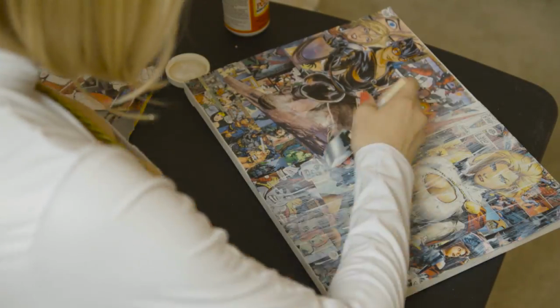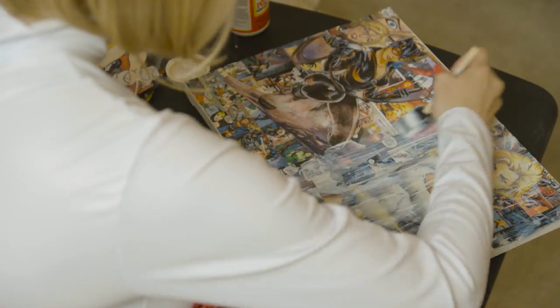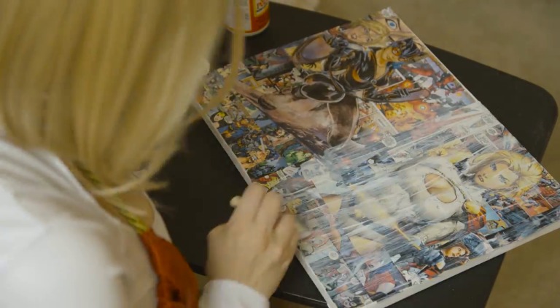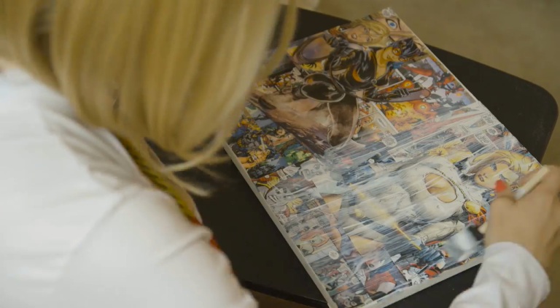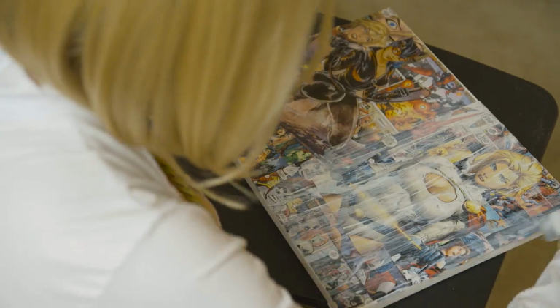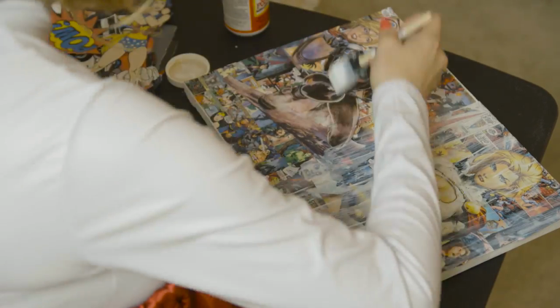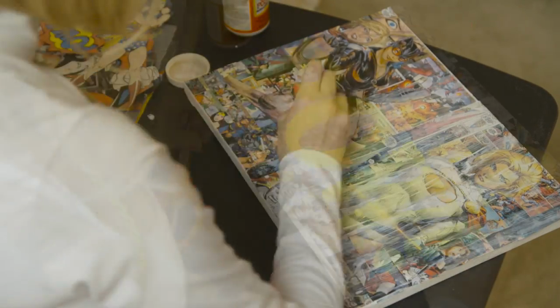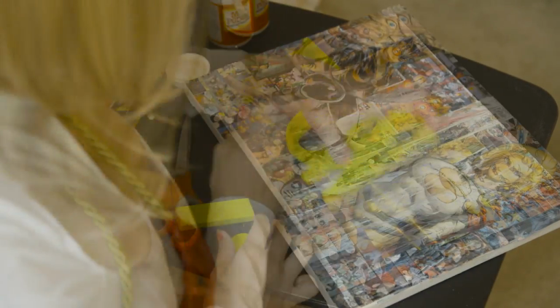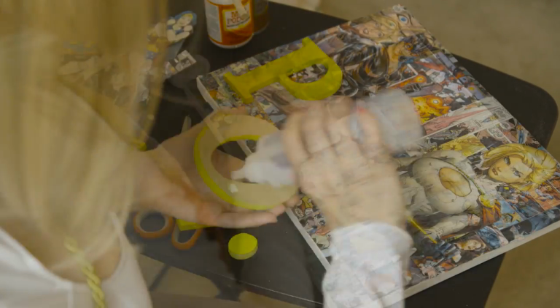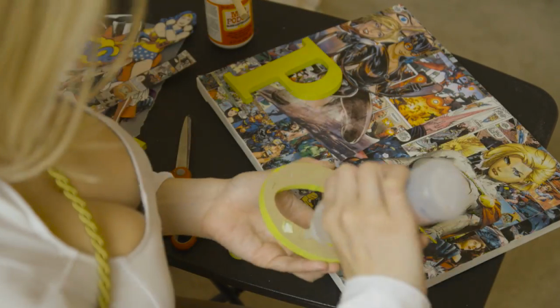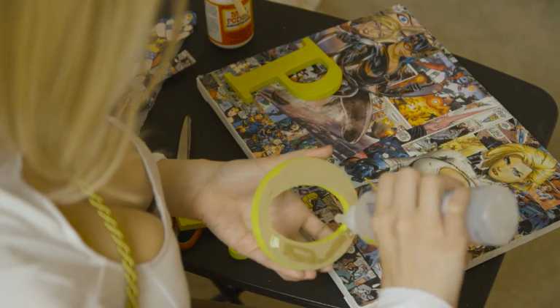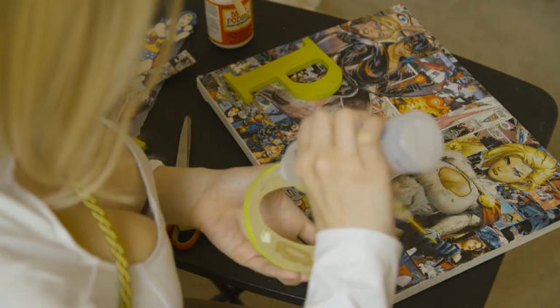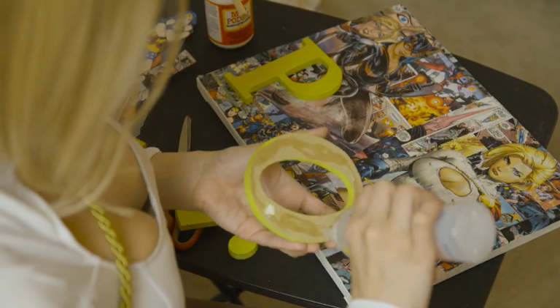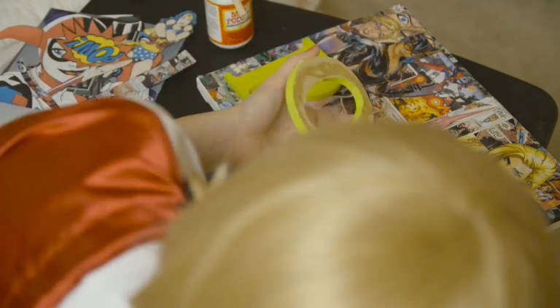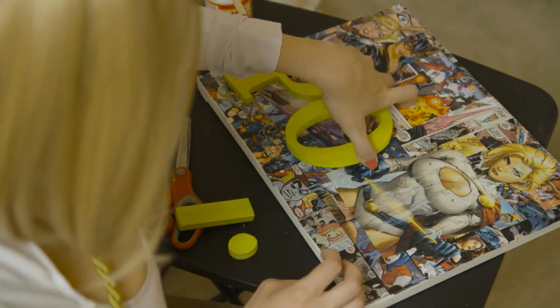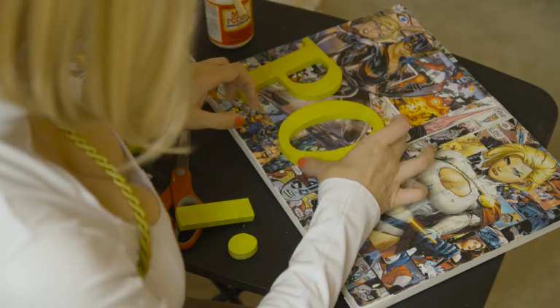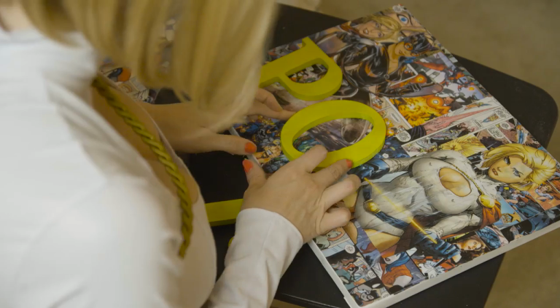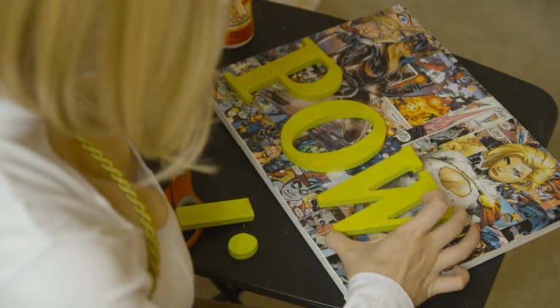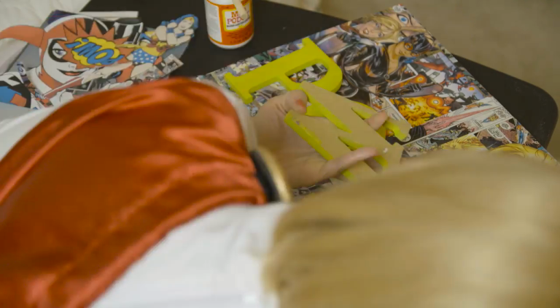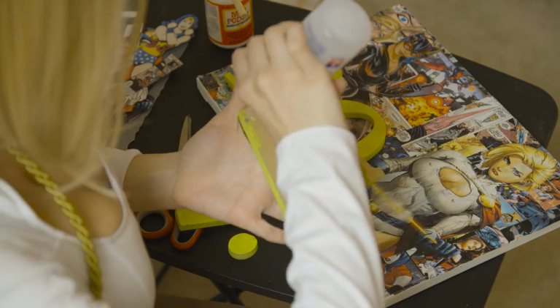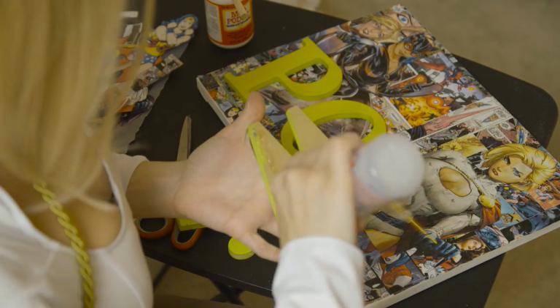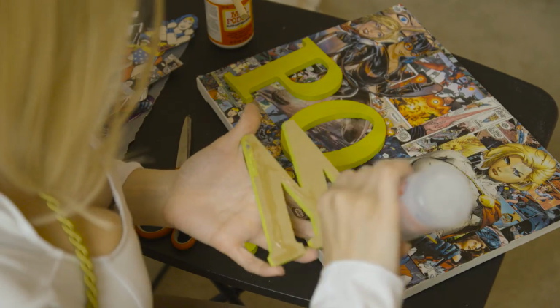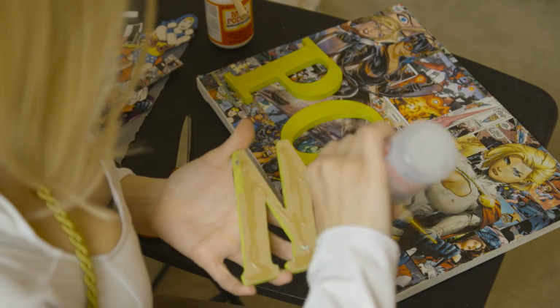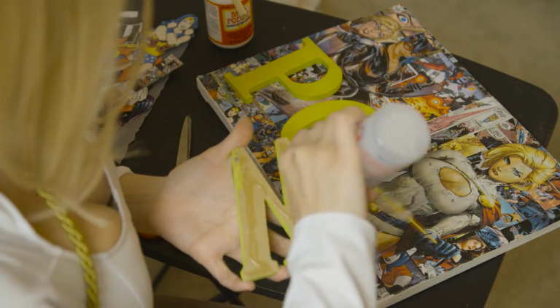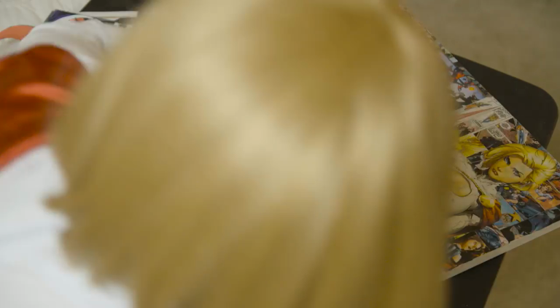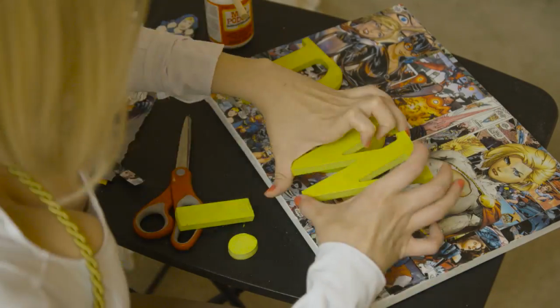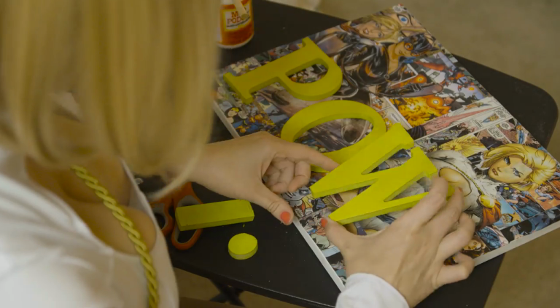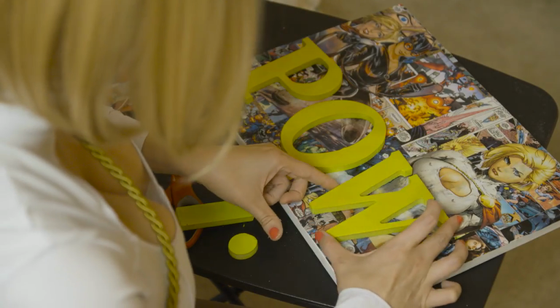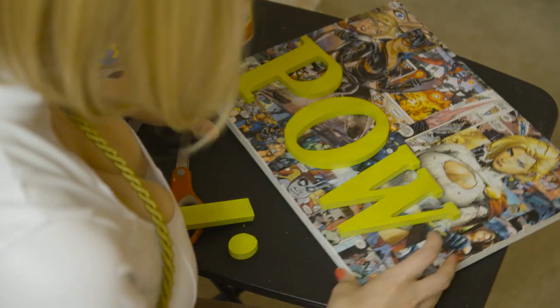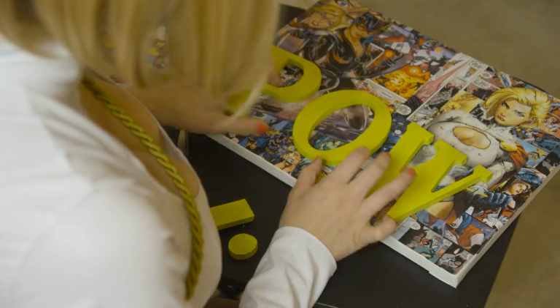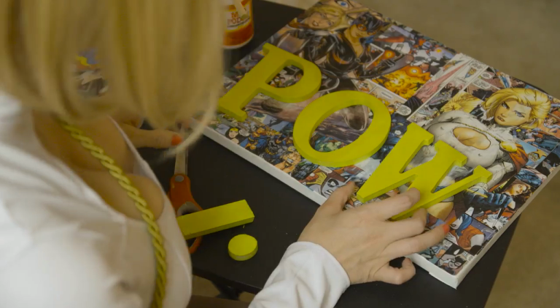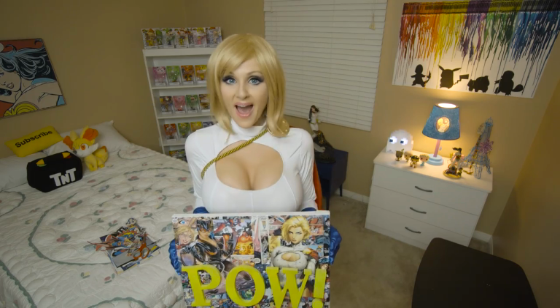Once that's done, put a layer of Mod Podge on top of the pictures. I want to add a little bit of extra decoration to my canvas, so I bought these wood letters and painted them yellow. I'm going to glue them on the canvas to say pow!